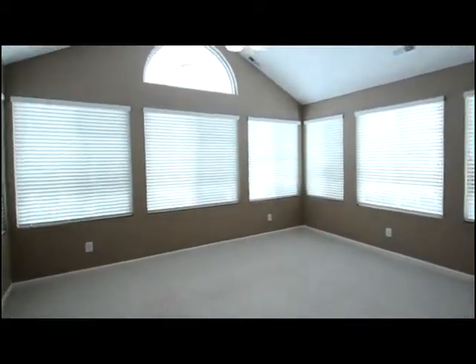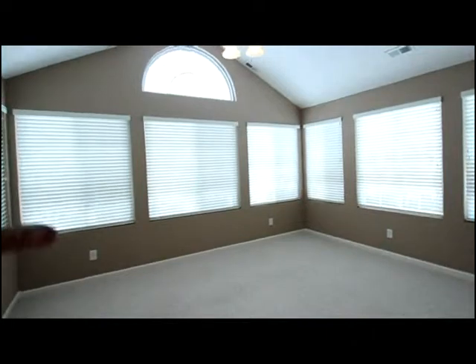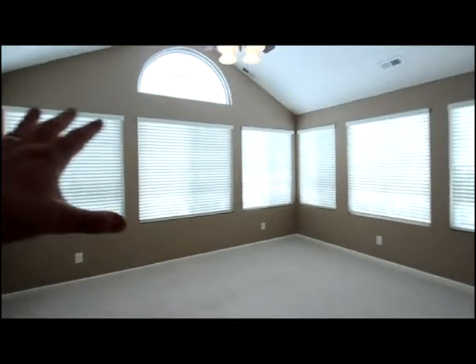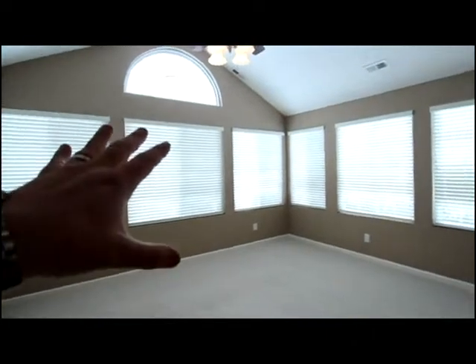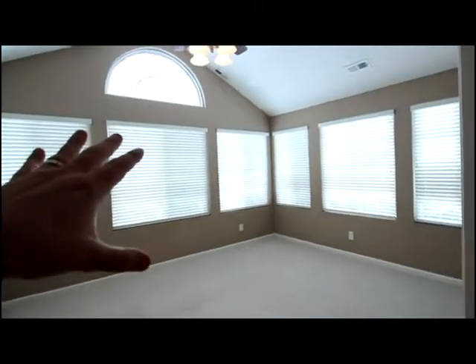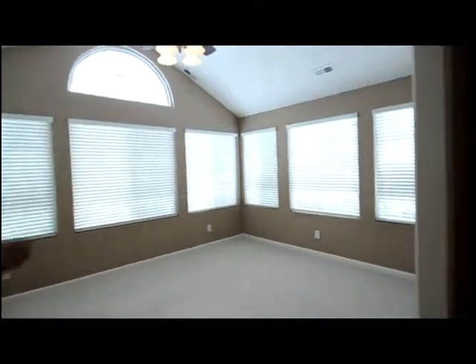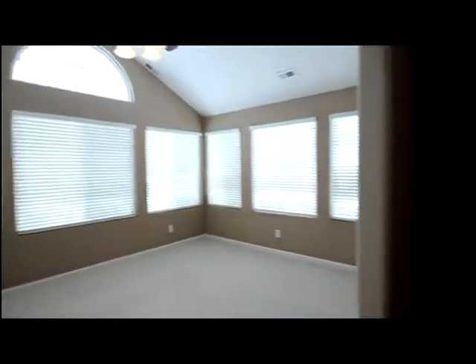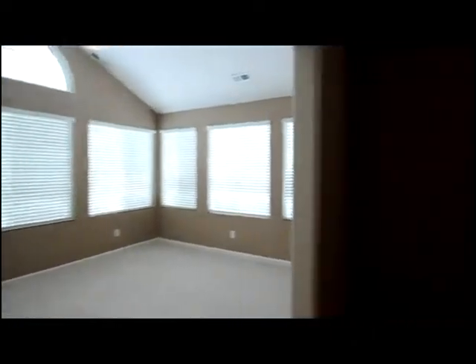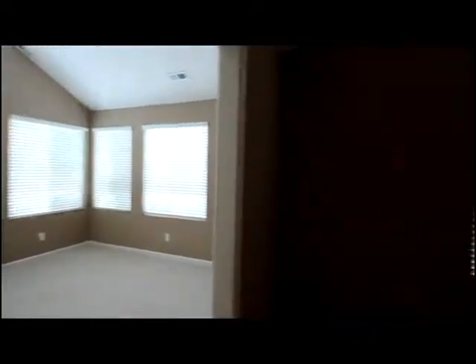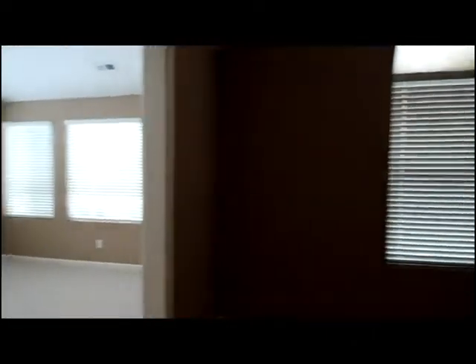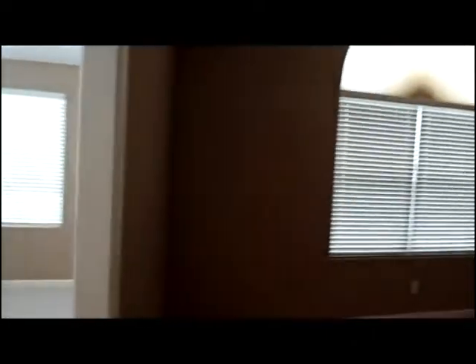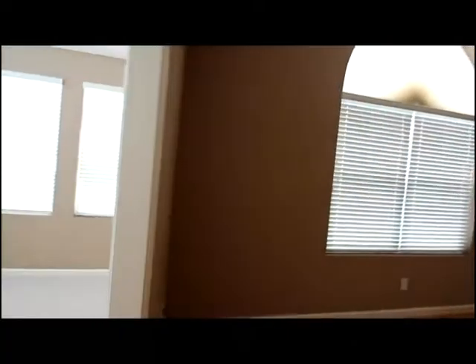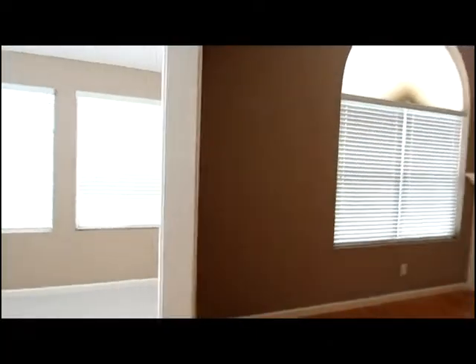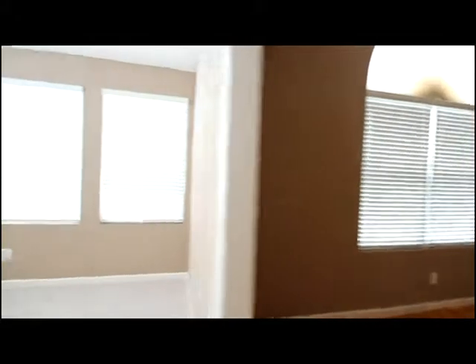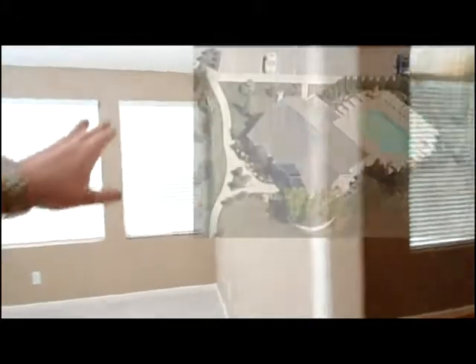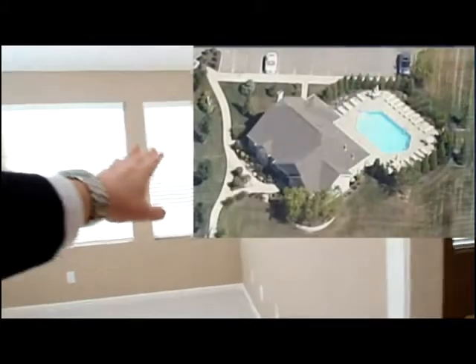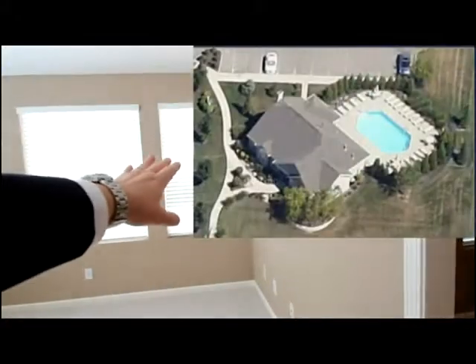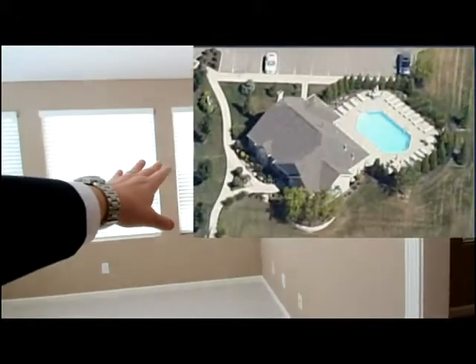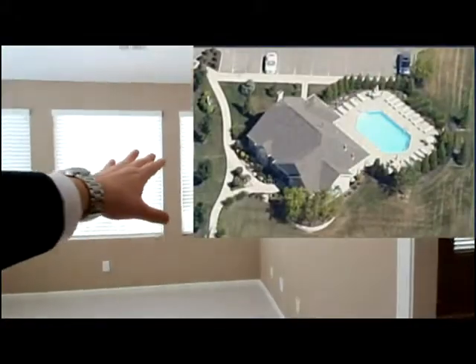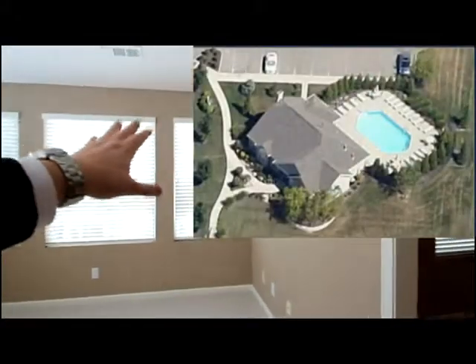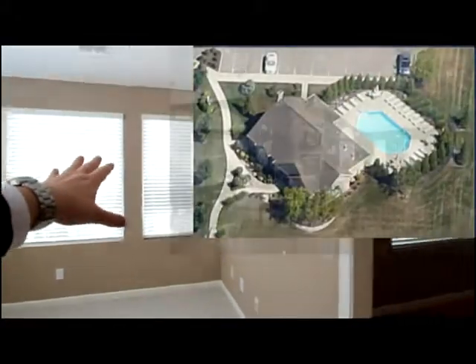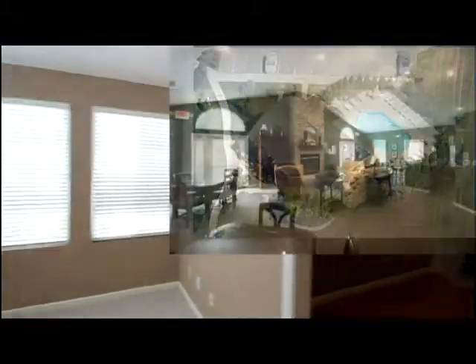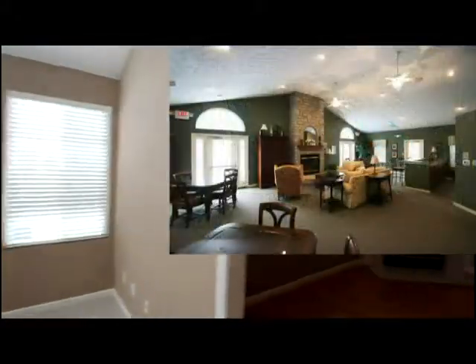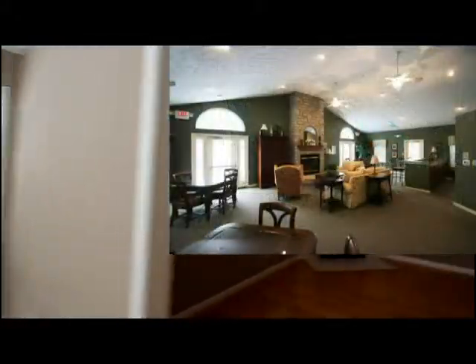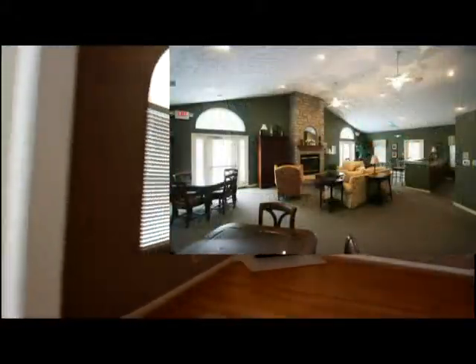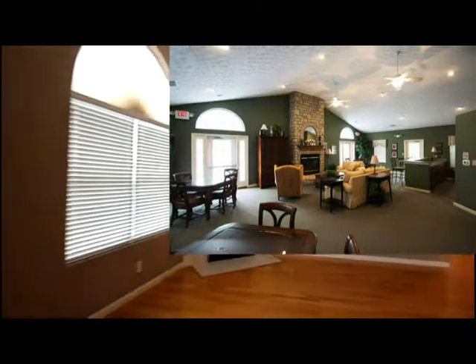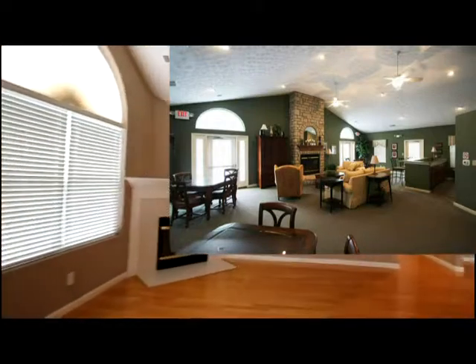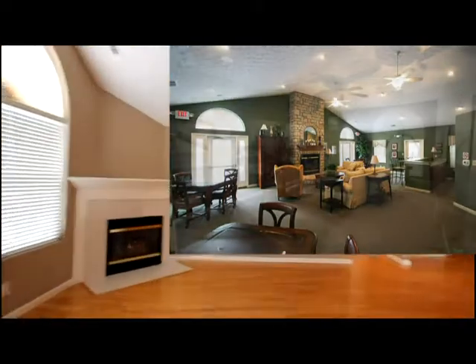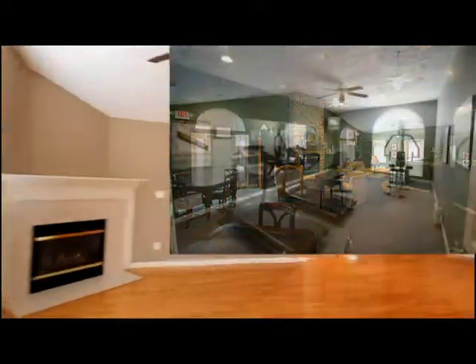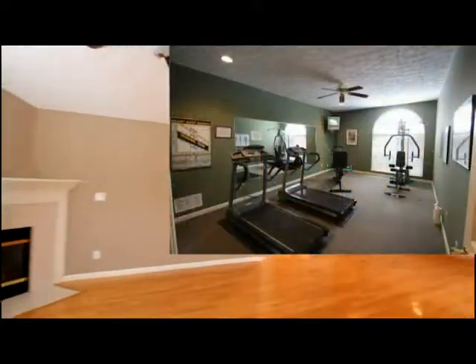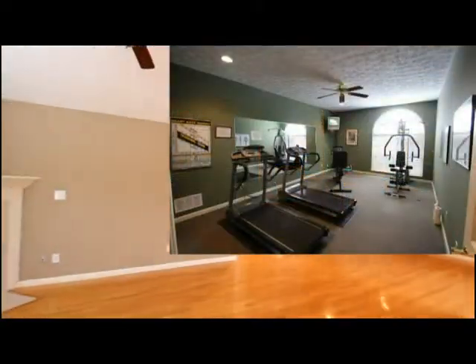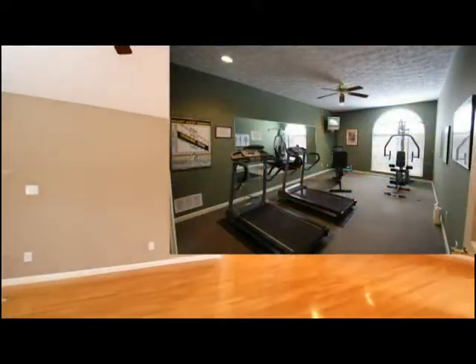The eastern exposure allows for a lot of natural light. The community clubhouse is right across the street offering pool, clubhouse, workout facilities, and more.